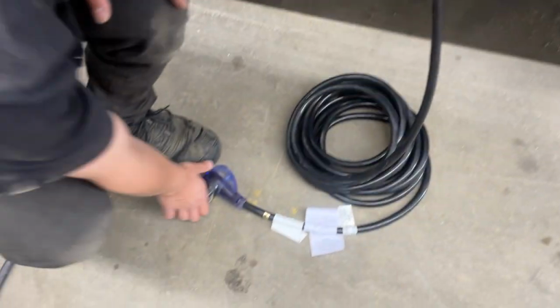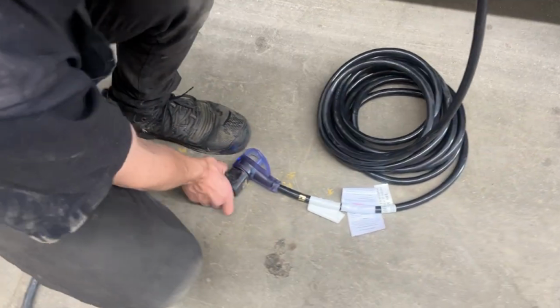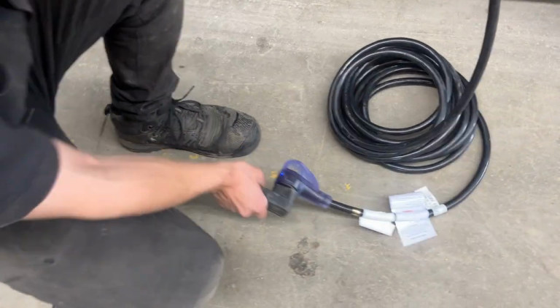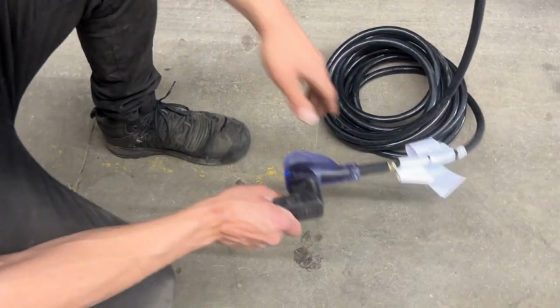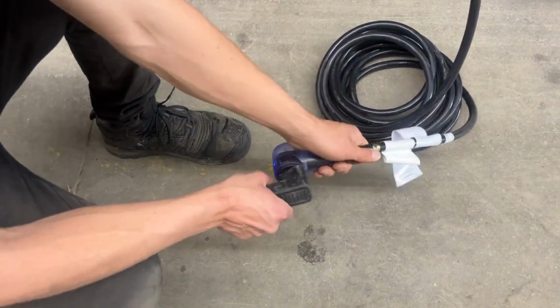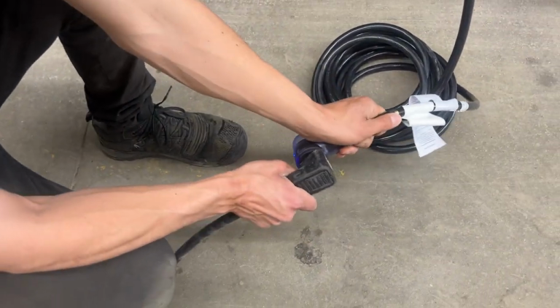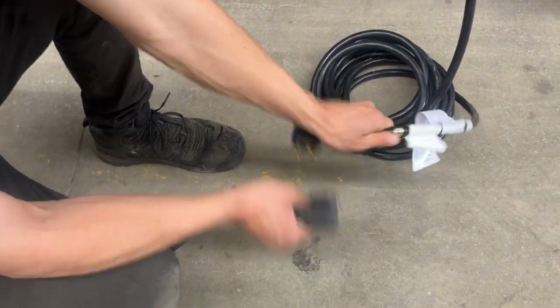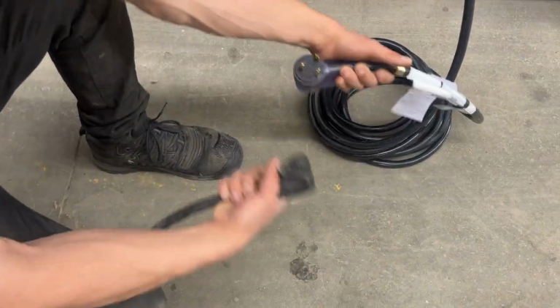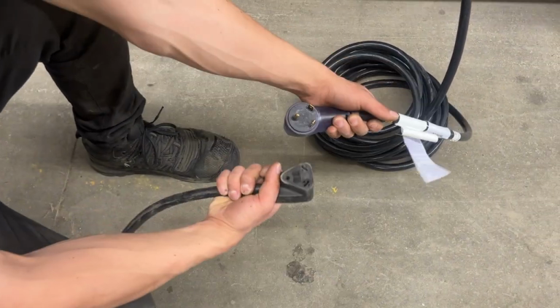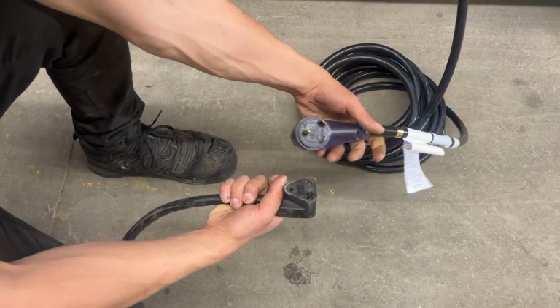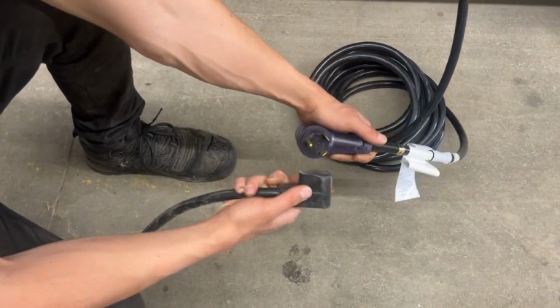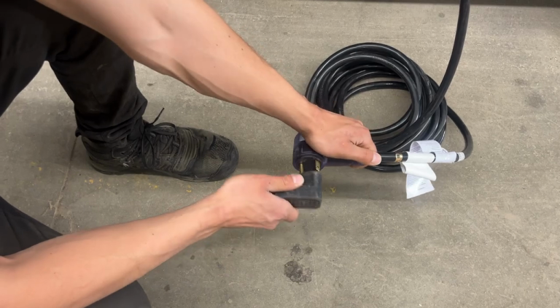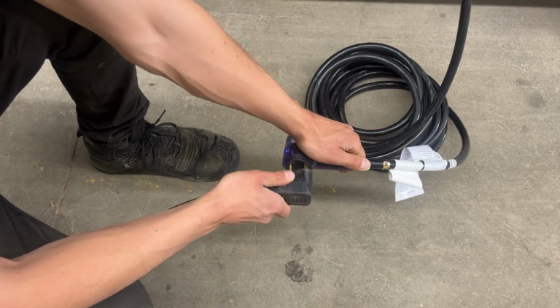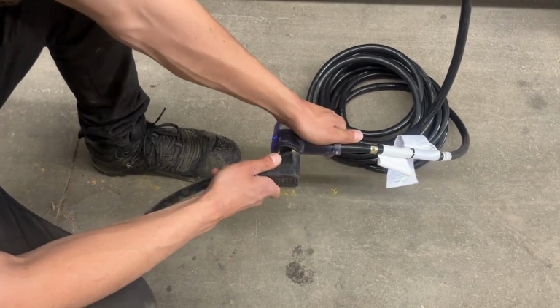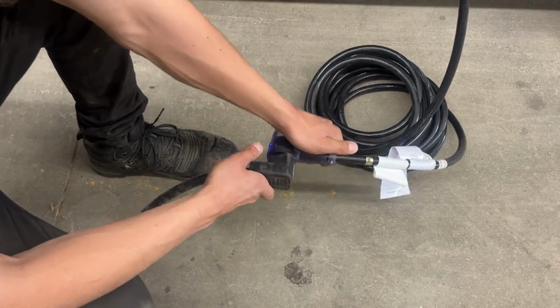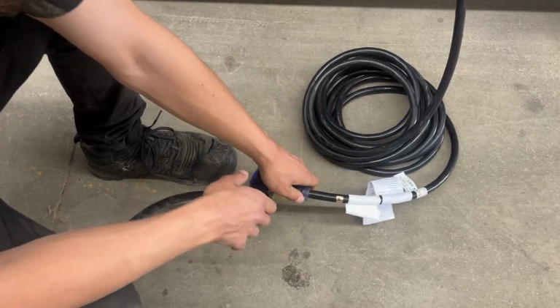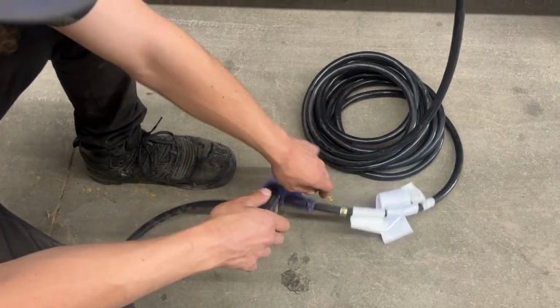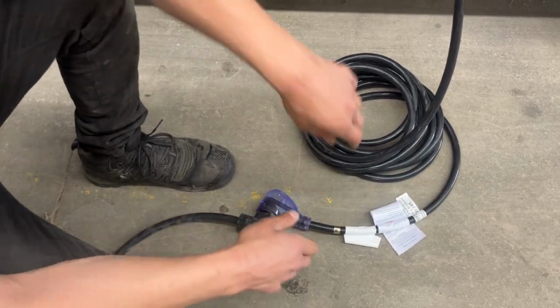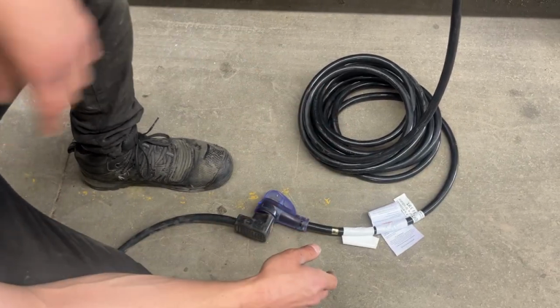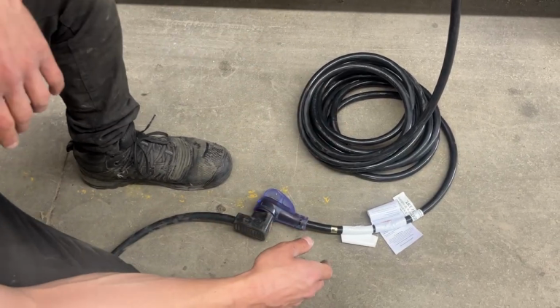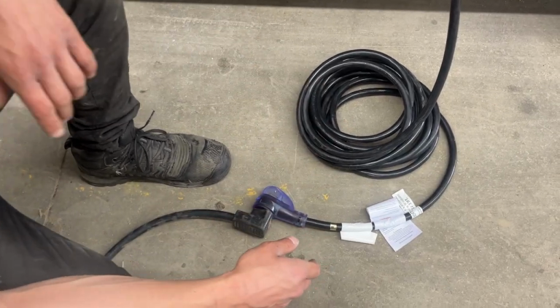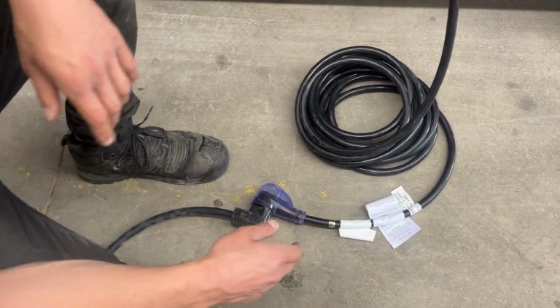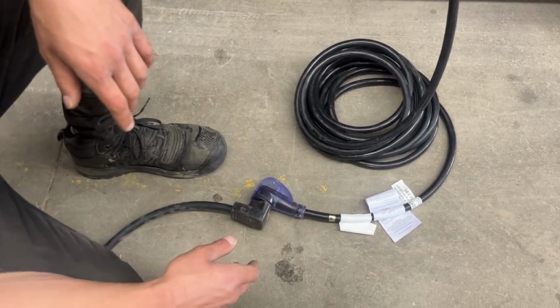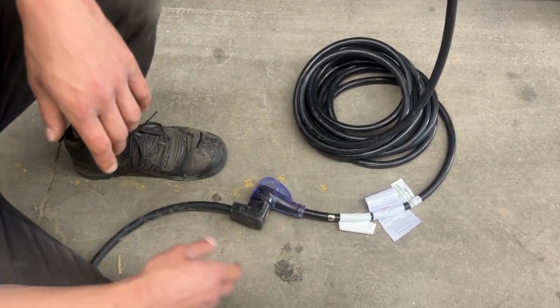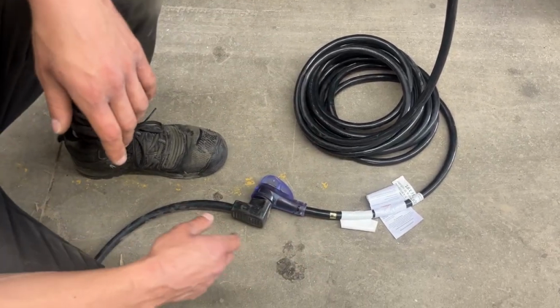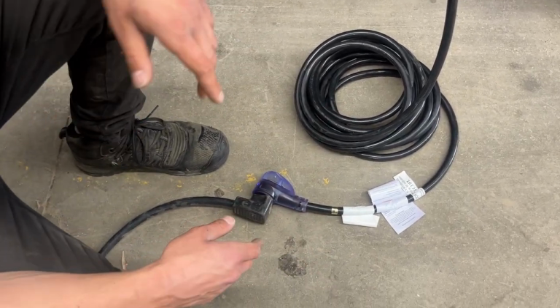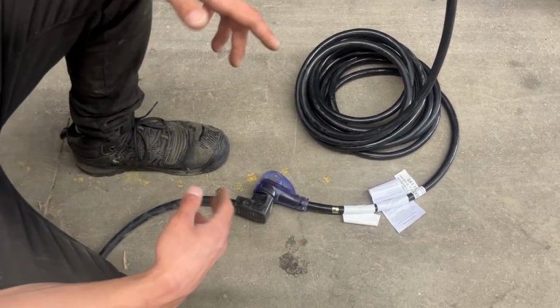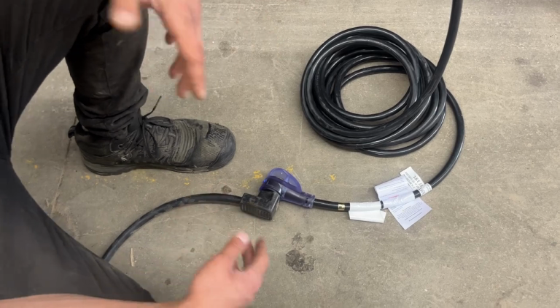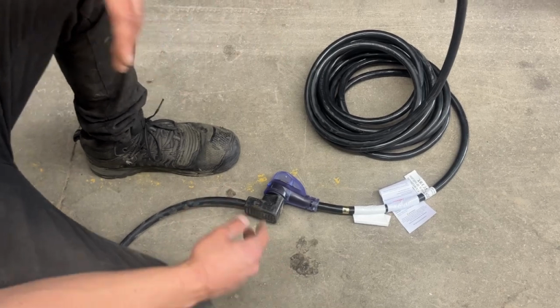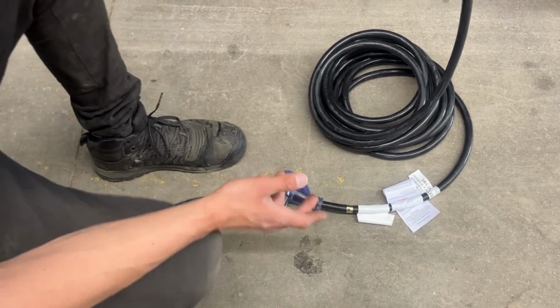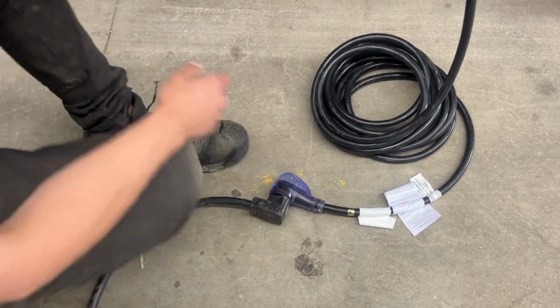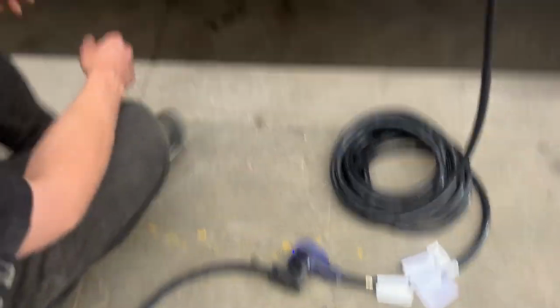As you follow the cord back you're going to find a standard 30 amp end. Most campsites have that — you can just plug straight on in and you're good to go. We do also provide you with a 15 amp adapter, so if you're going to plug into a standard household outlet you've got the power to do so.